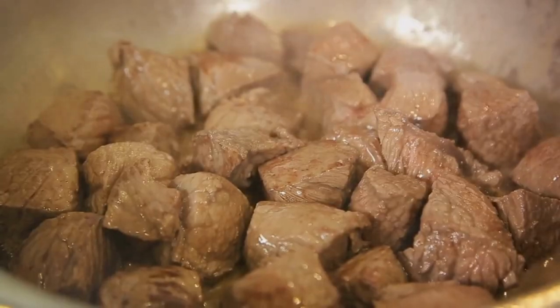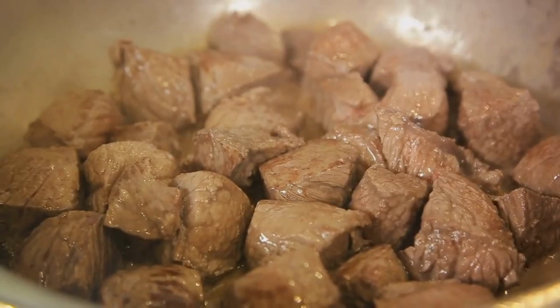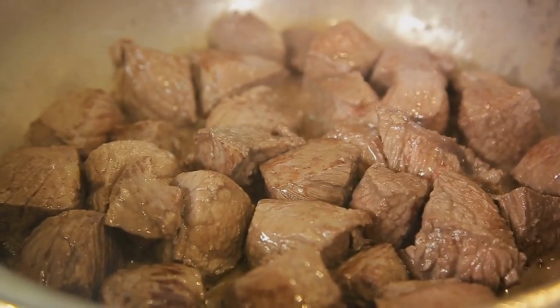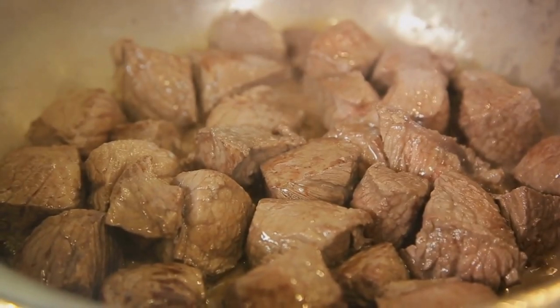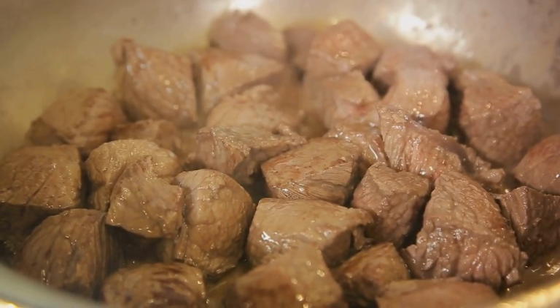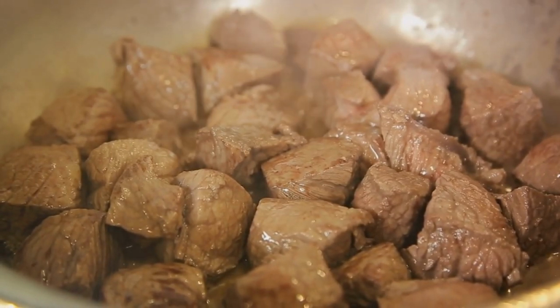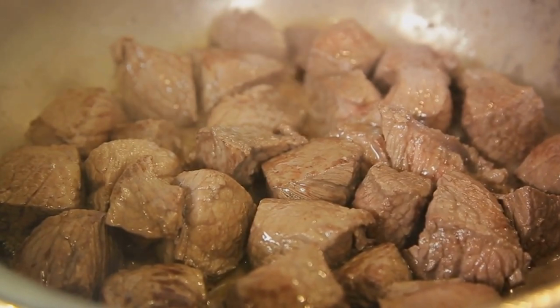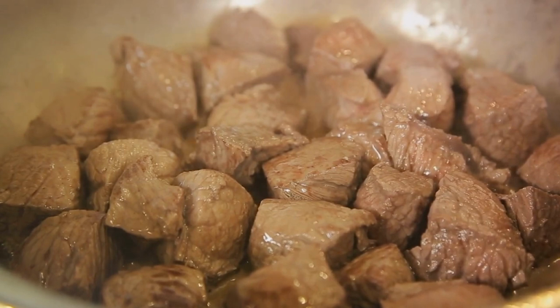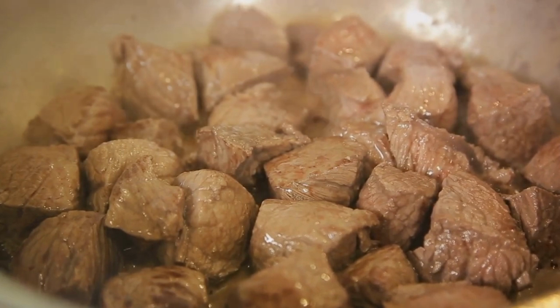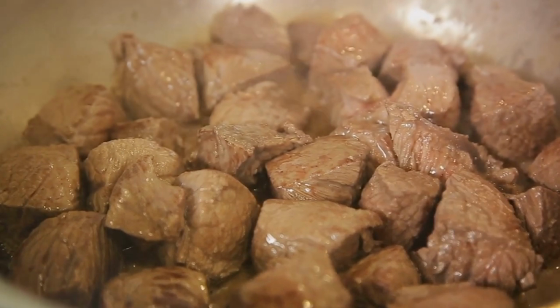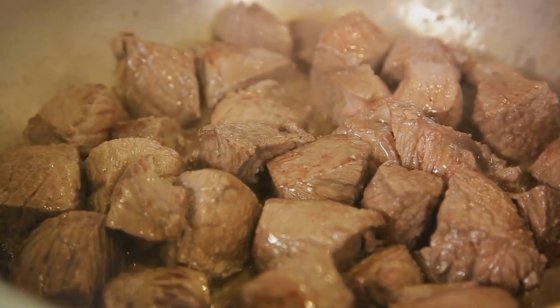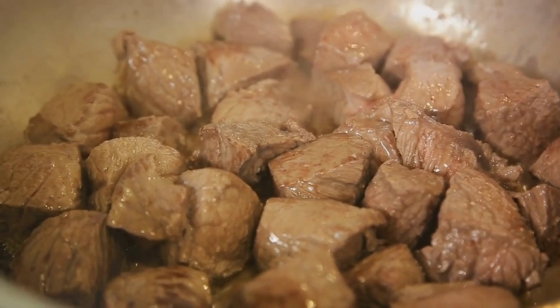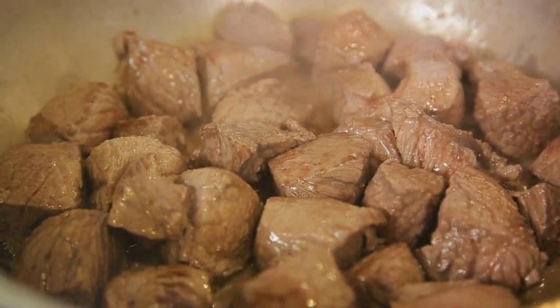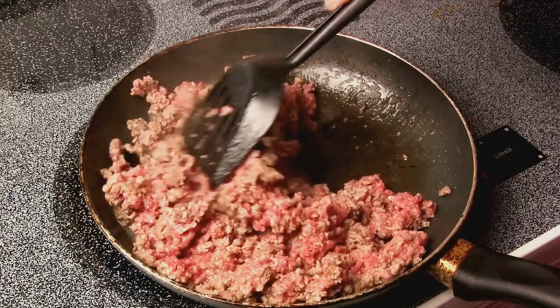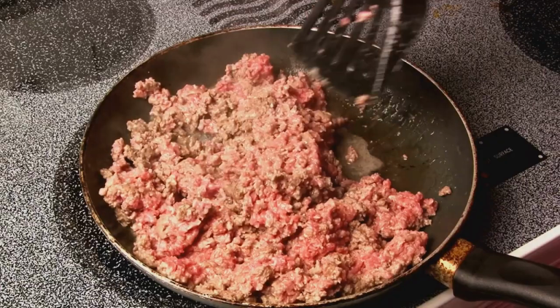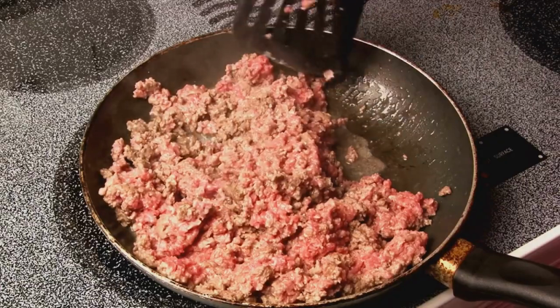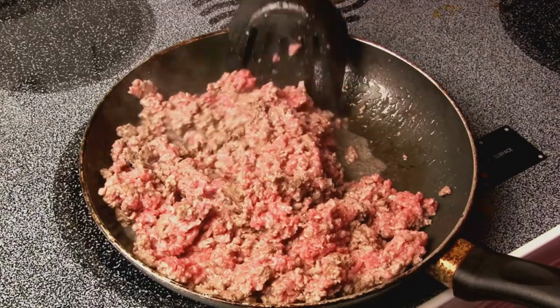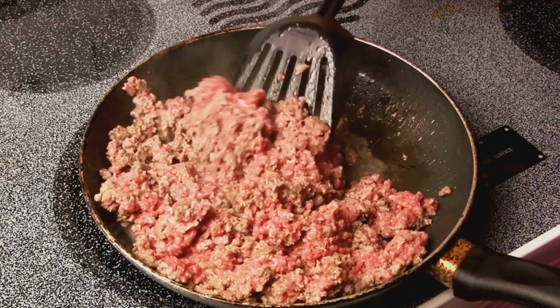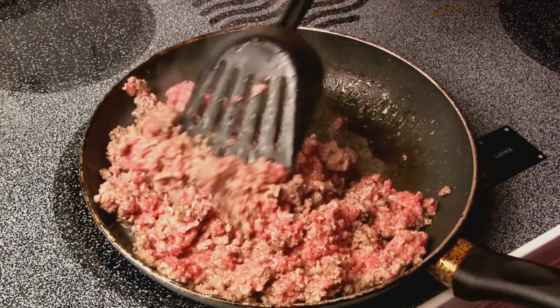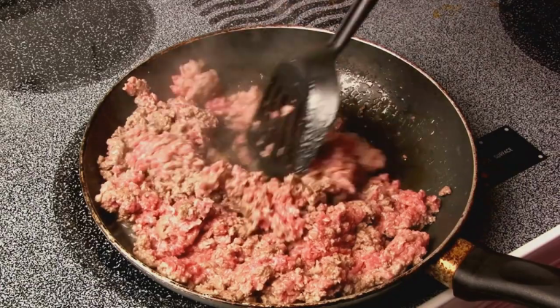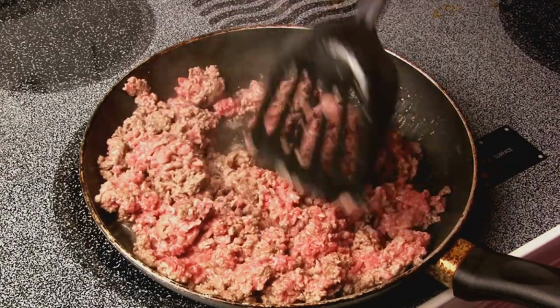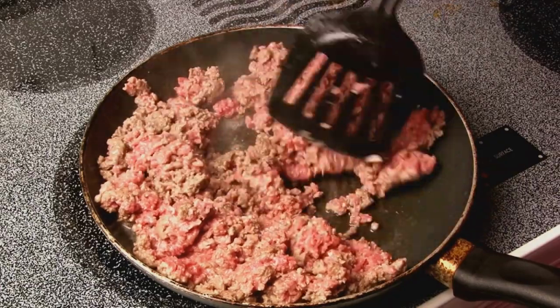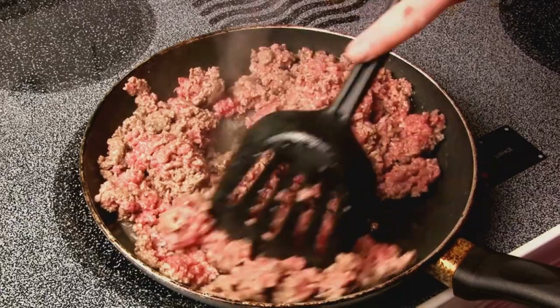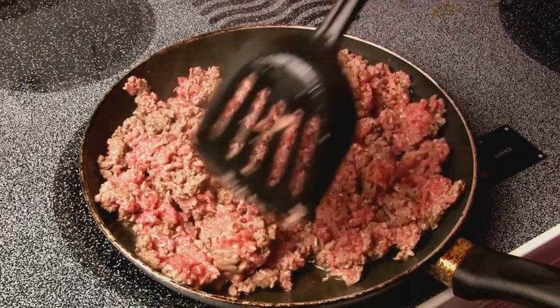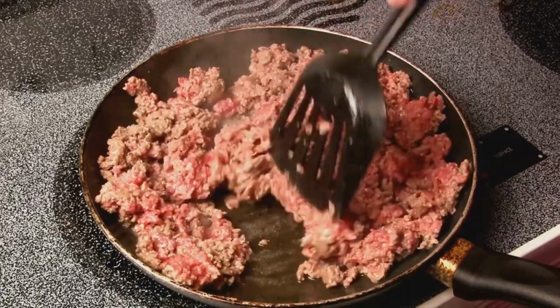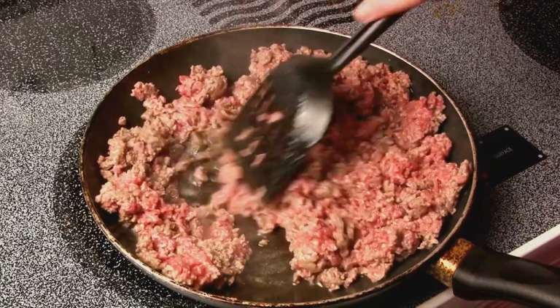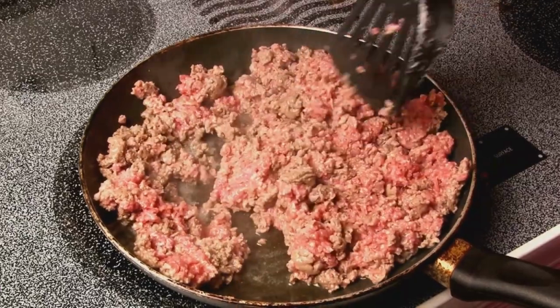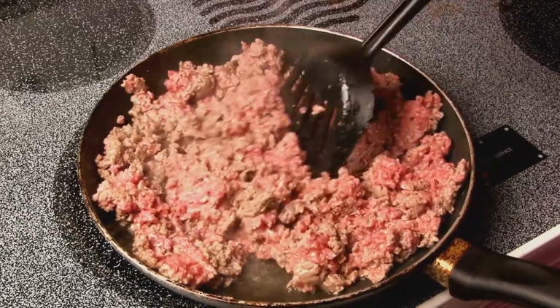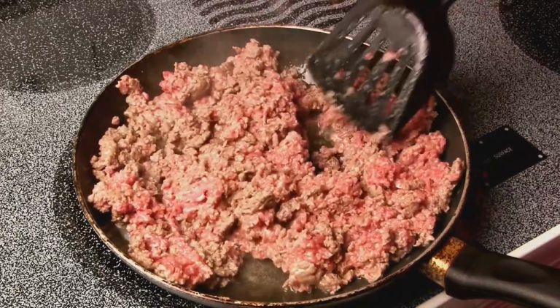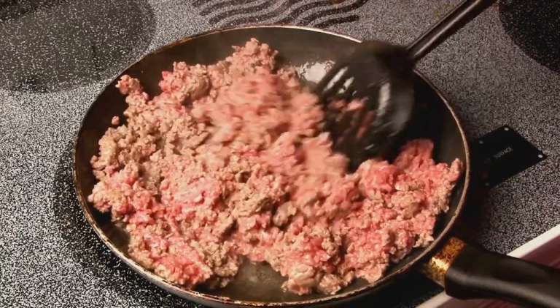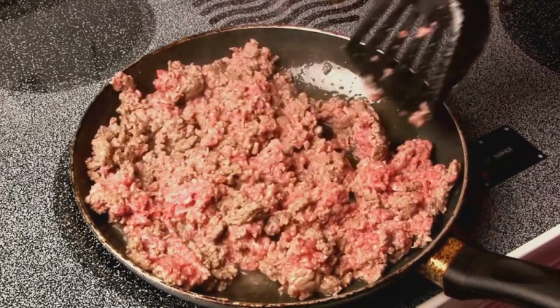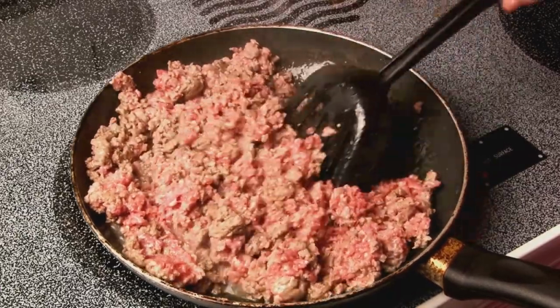Next, cubed beef is added to the pot, browning beautifully in the bacon fat. Once browned, the beef is removed and set aside, leaving the stage open for the ground beef to make its entrance.